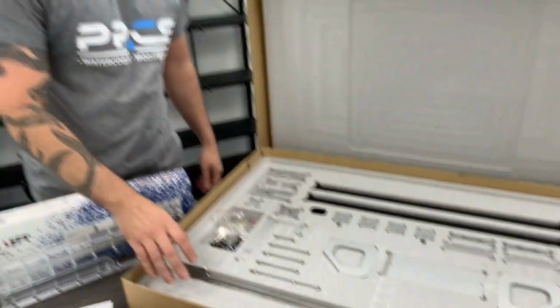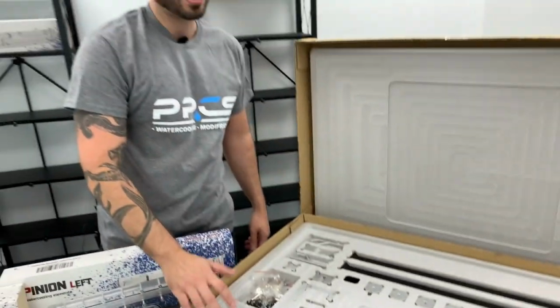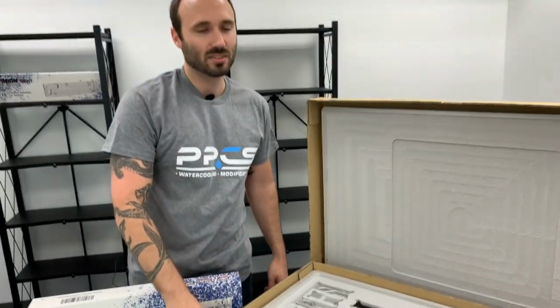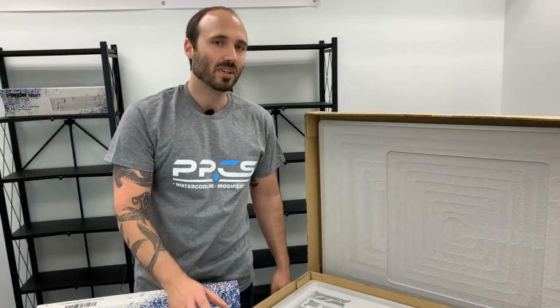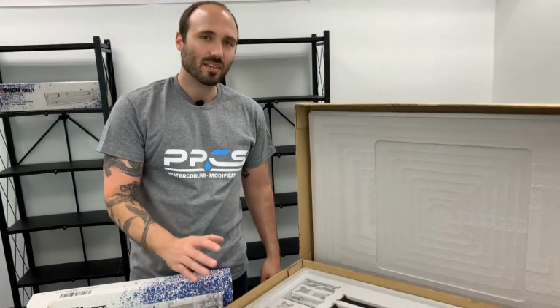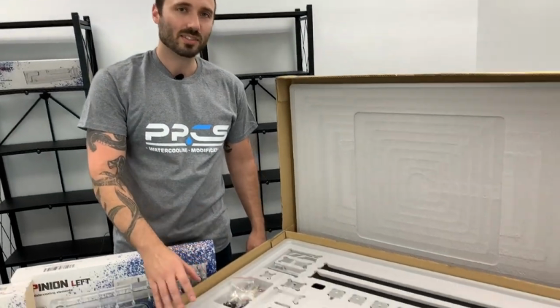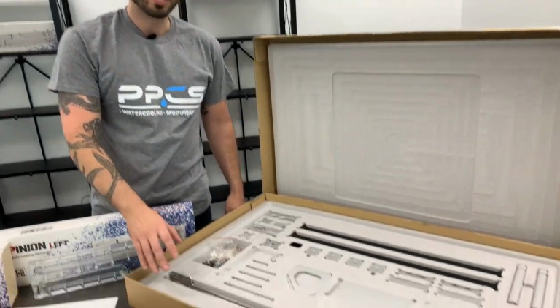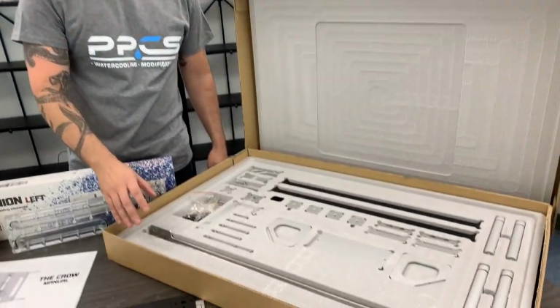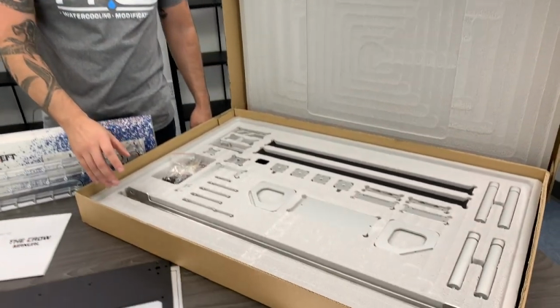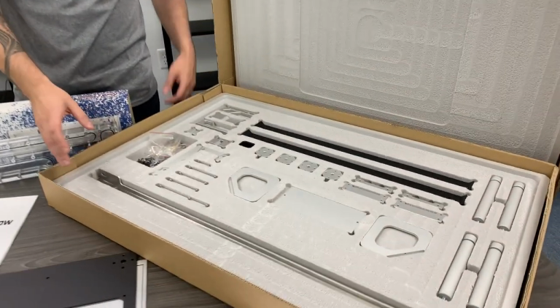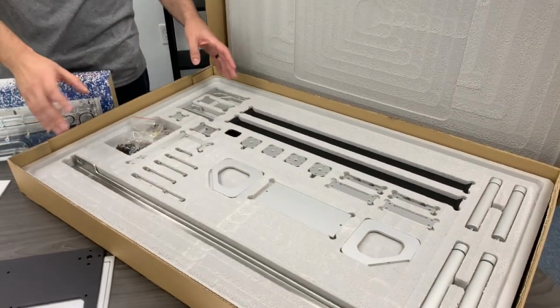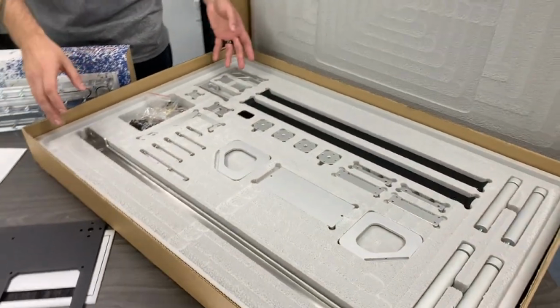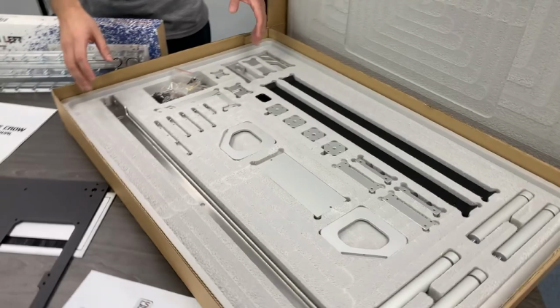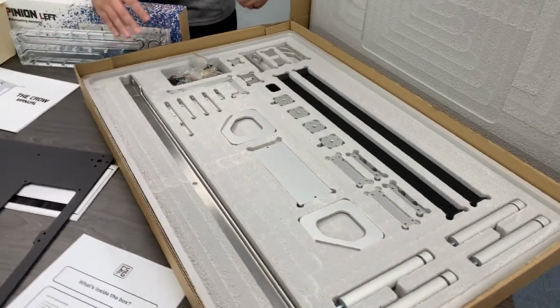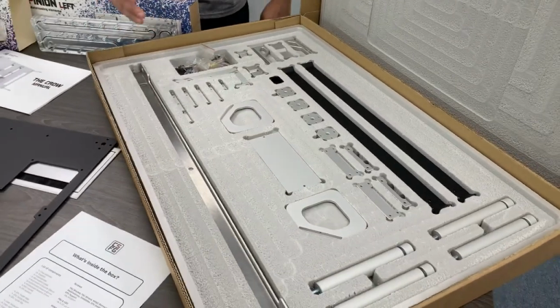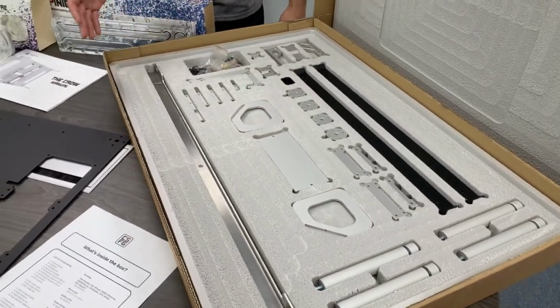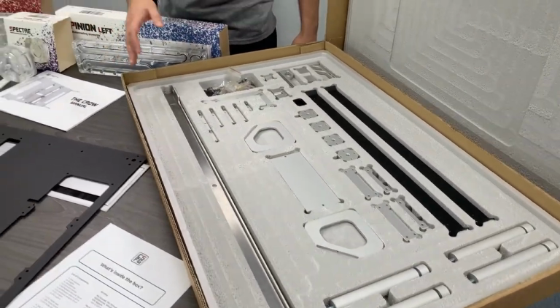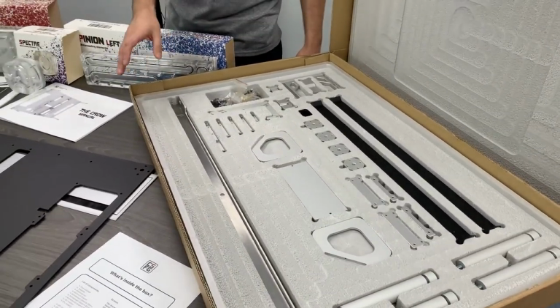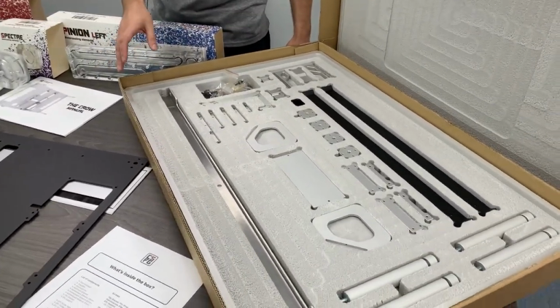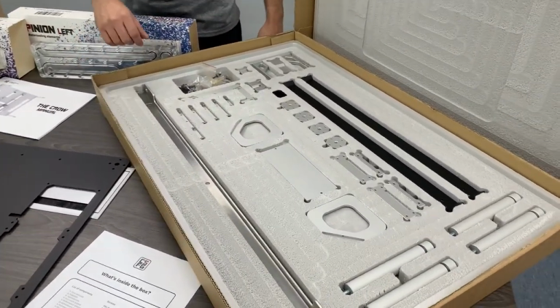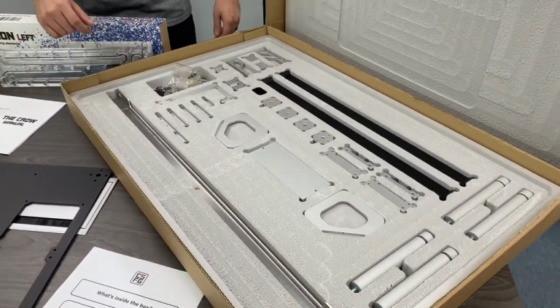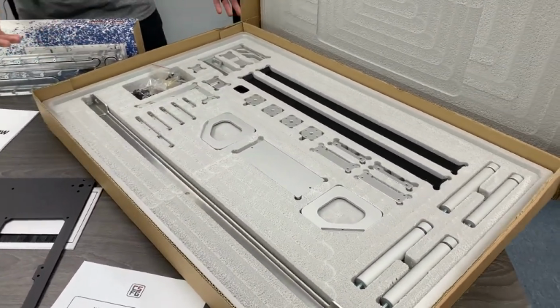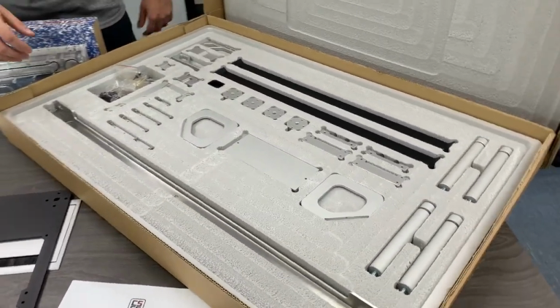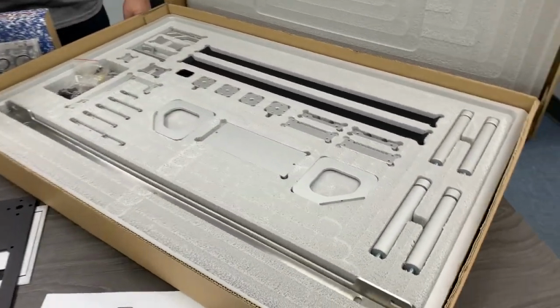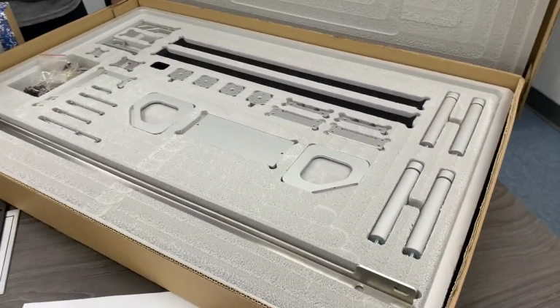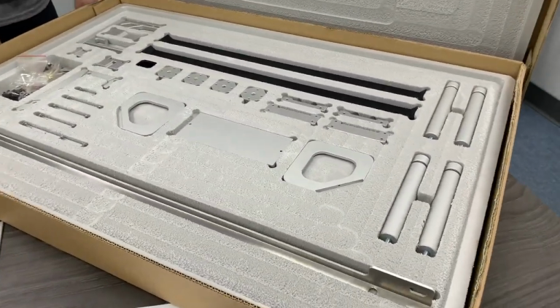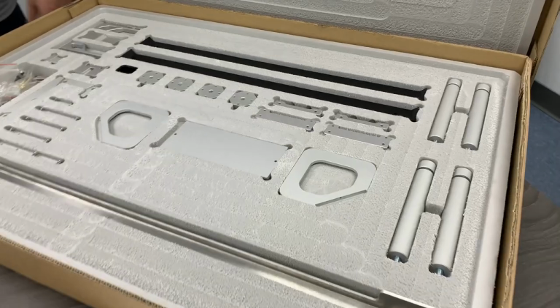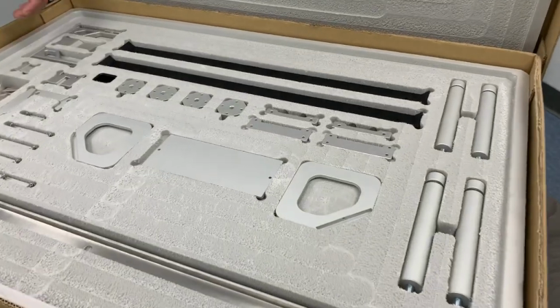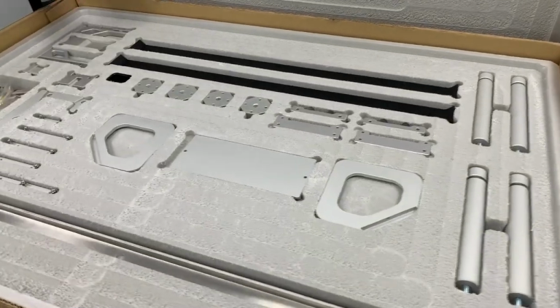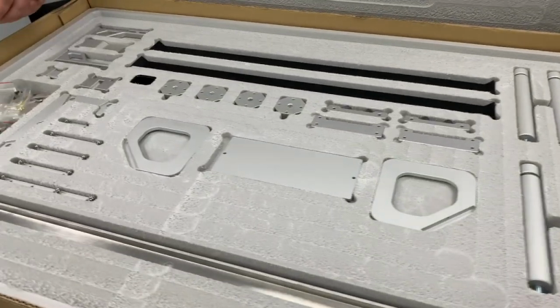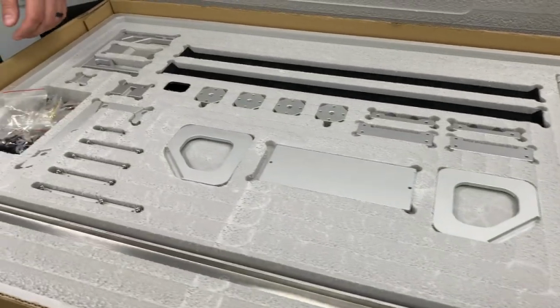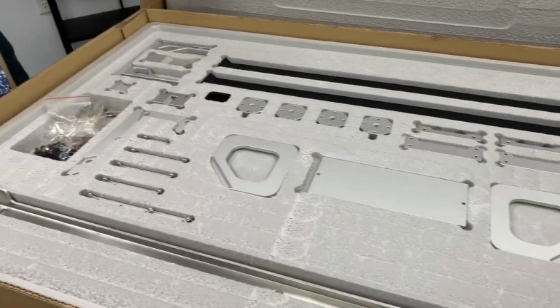I want to point out they did a really good job at packing these — excellent packing. We got in a whole pallet of them and none arrived damaged at all, which is surprising because usually we see at least something unfortunately.